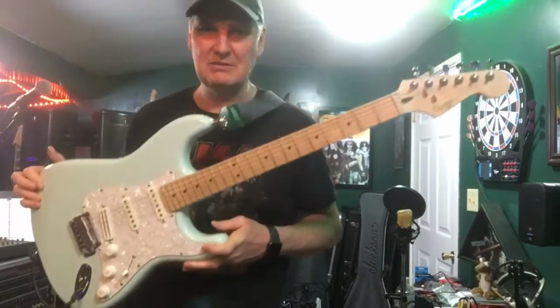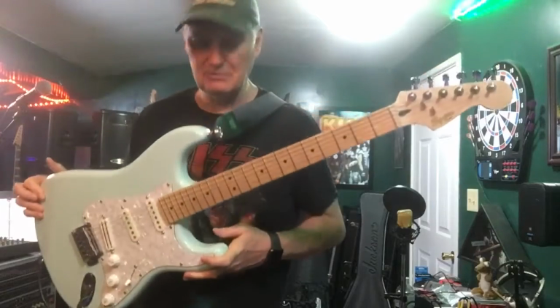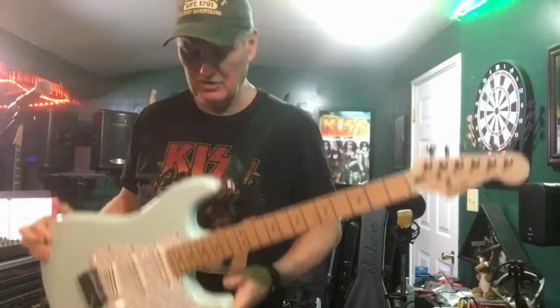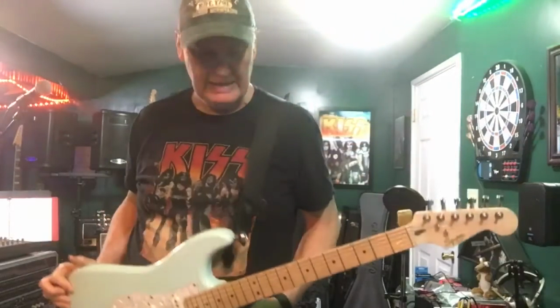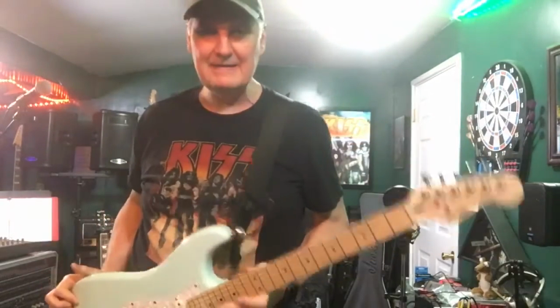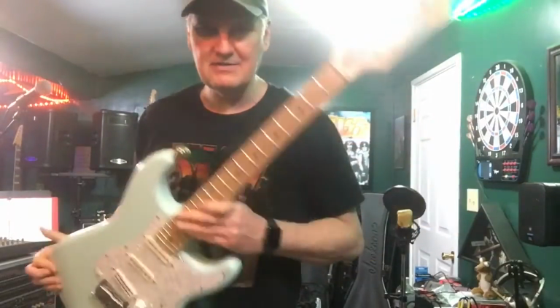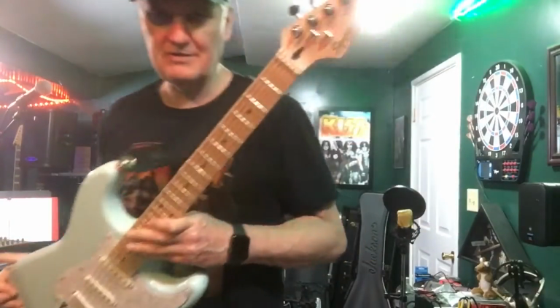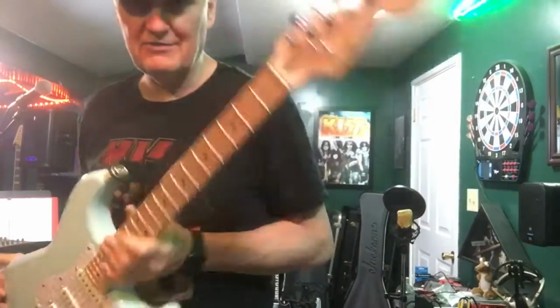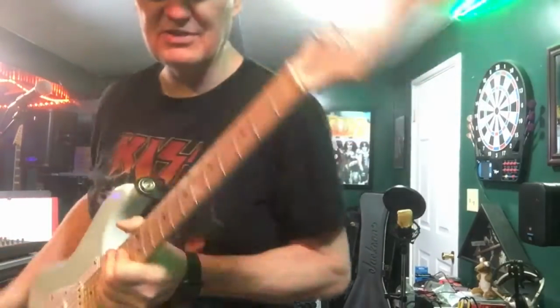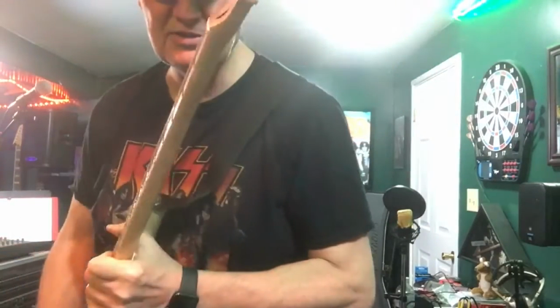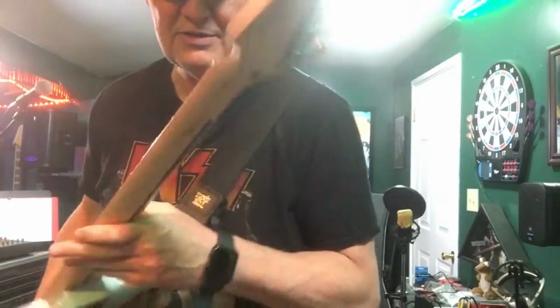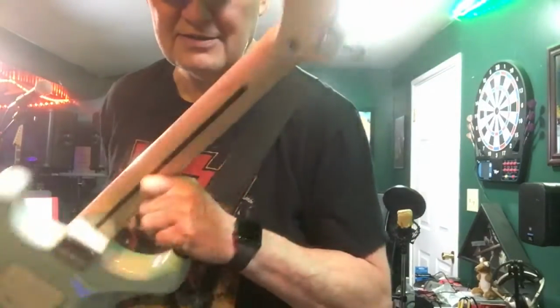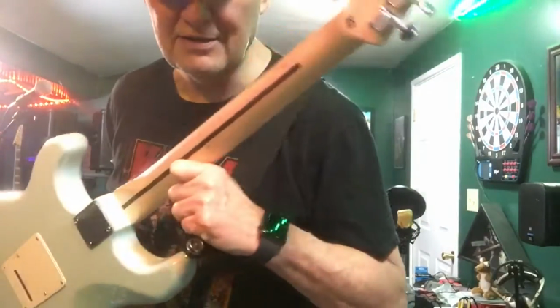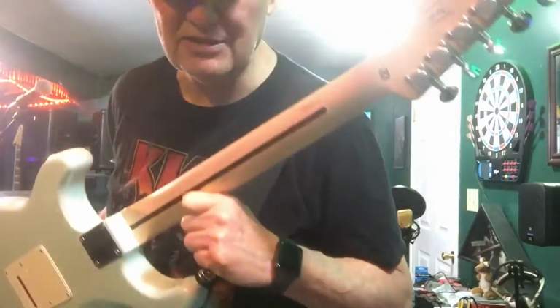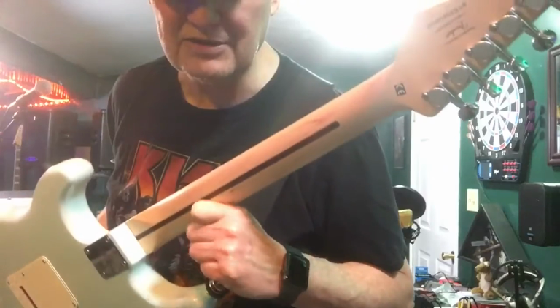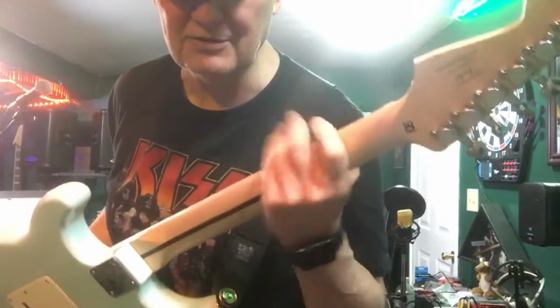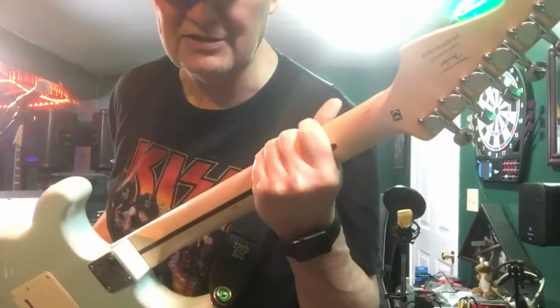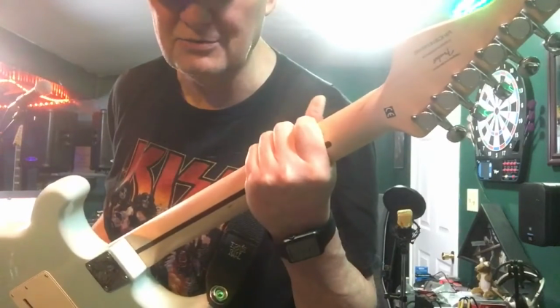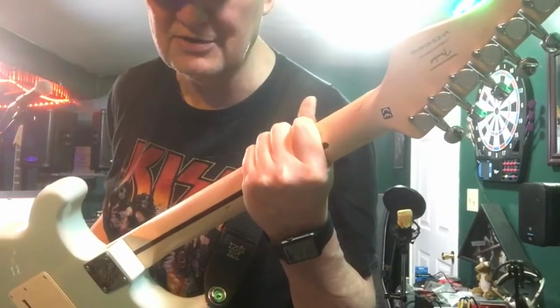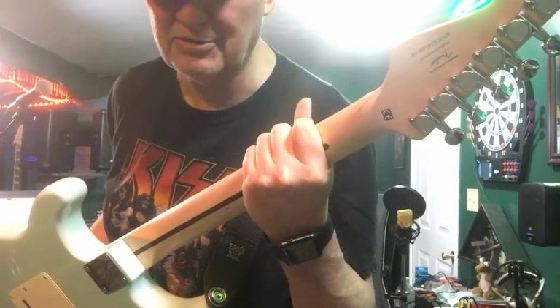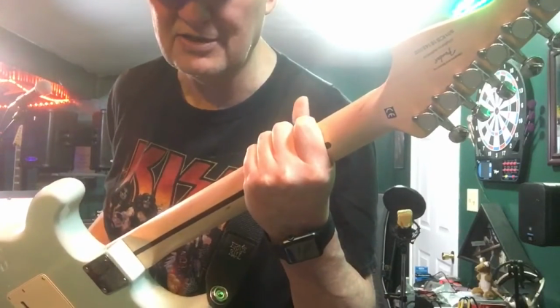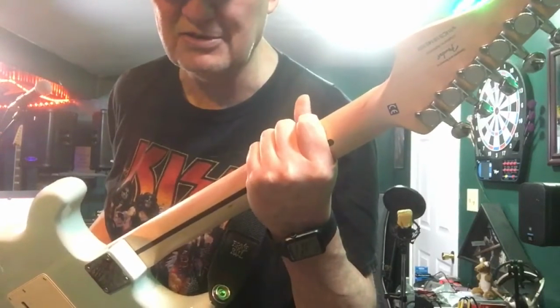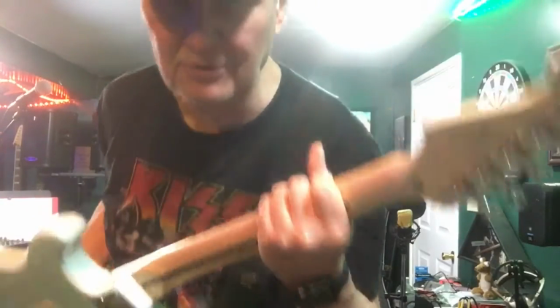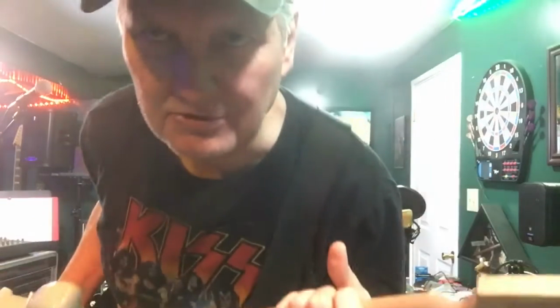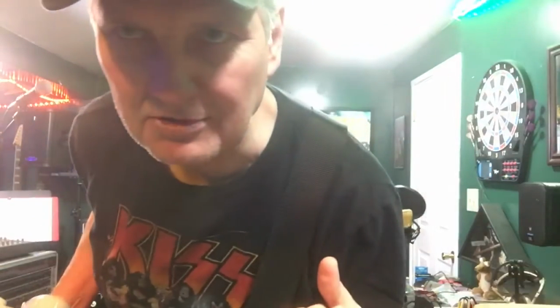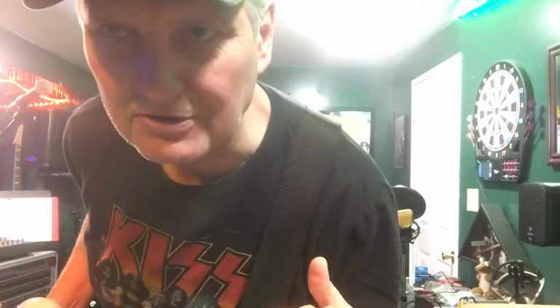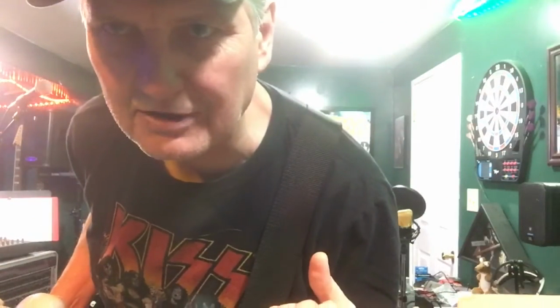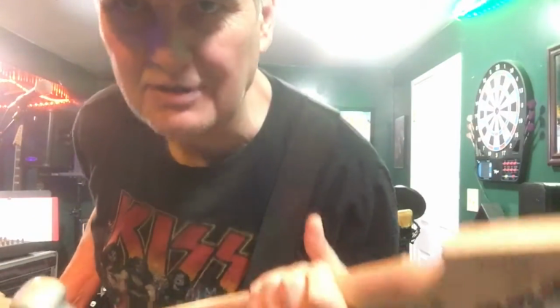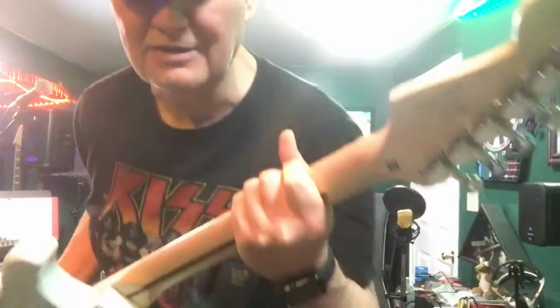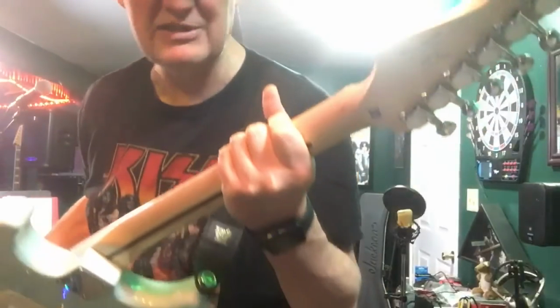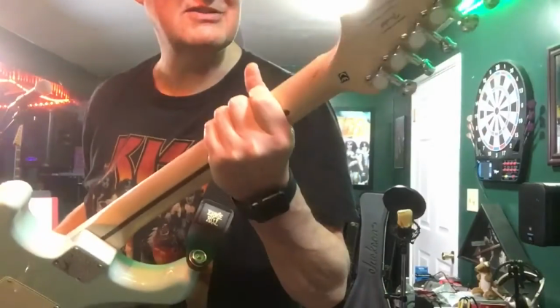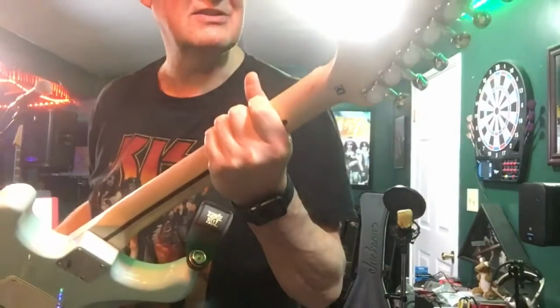It's made in Indonesia. The neck is very, very similar to the necks on the made-in-Mexico Fenders — not the new ones that are the Player Strats, but the old ones that weren't the Player Strats, if that makes any sense at all.